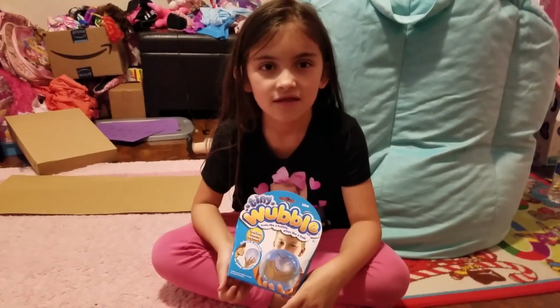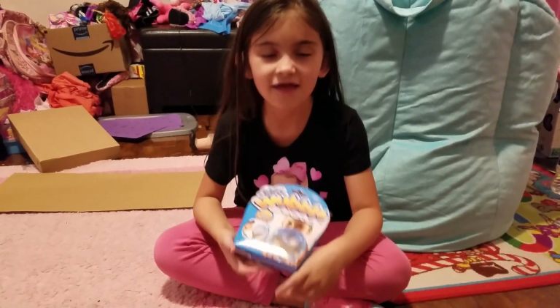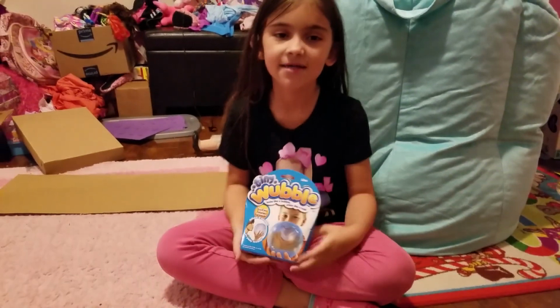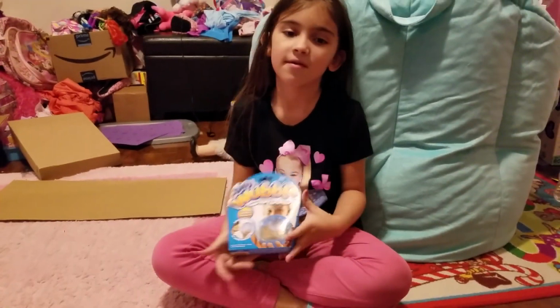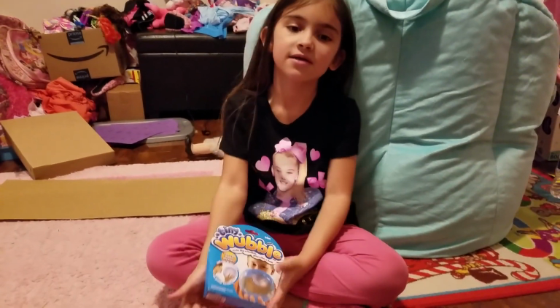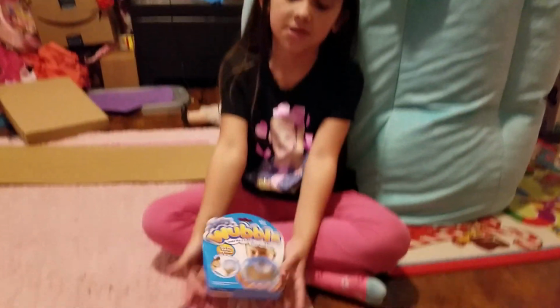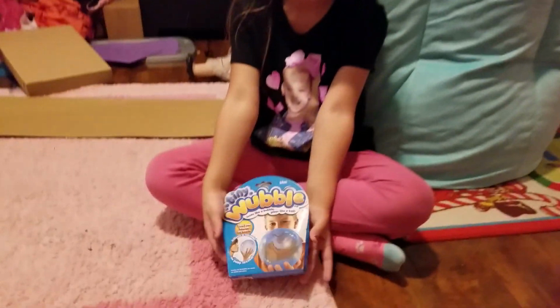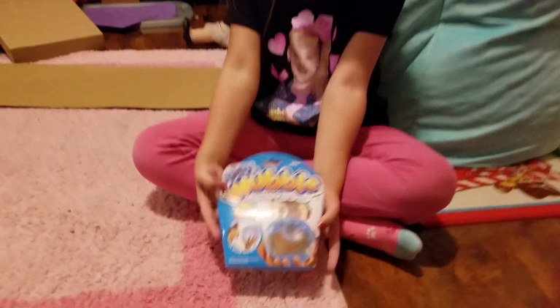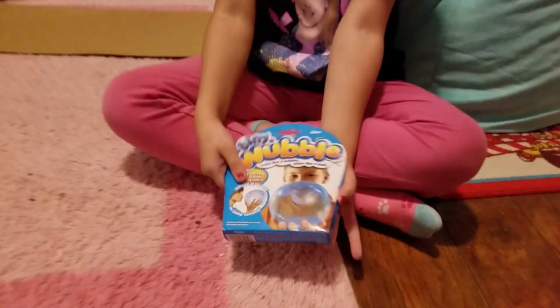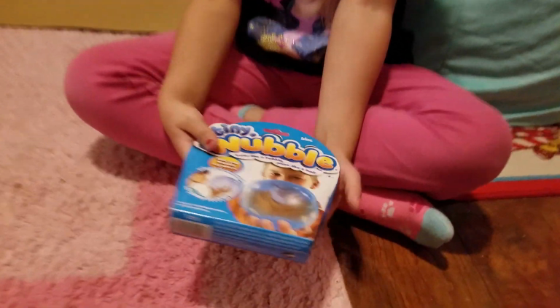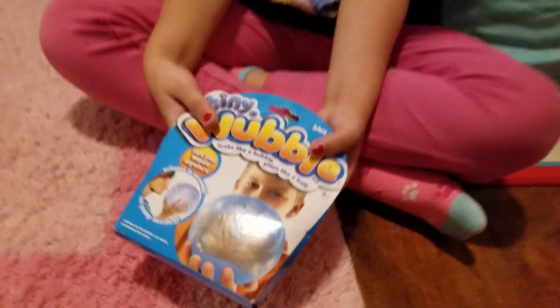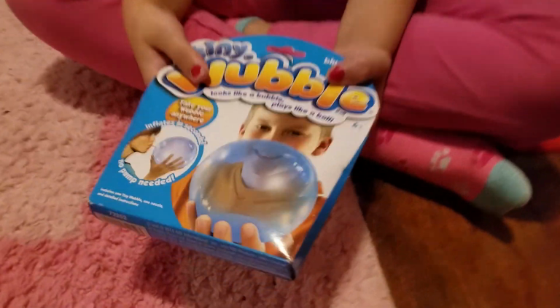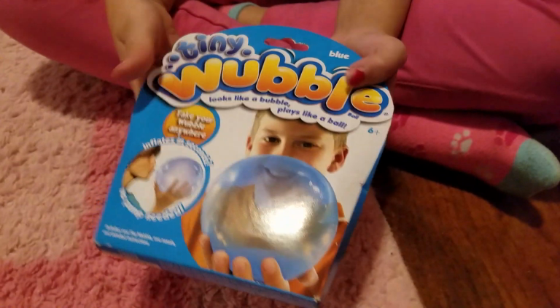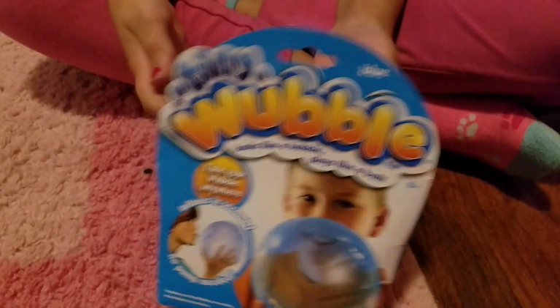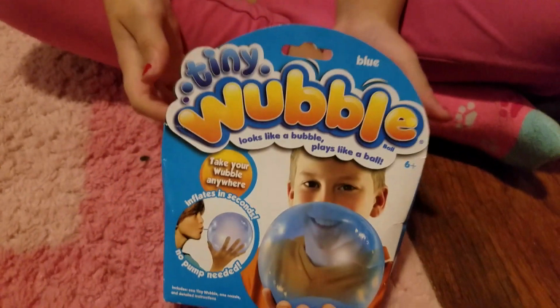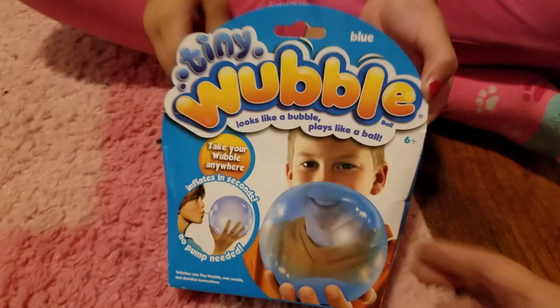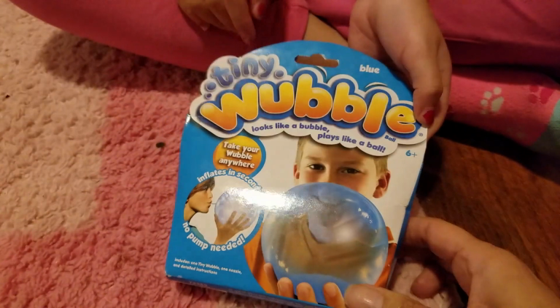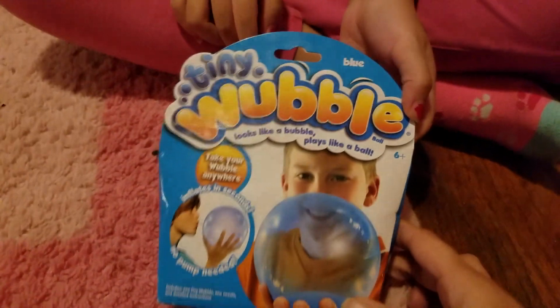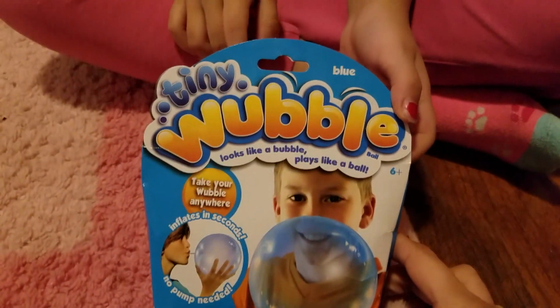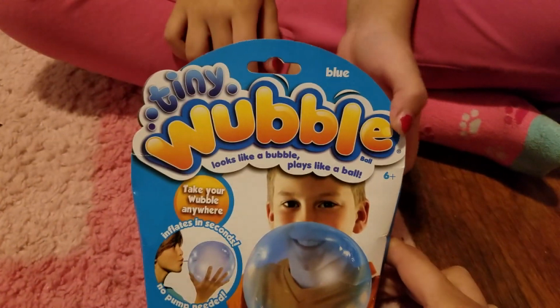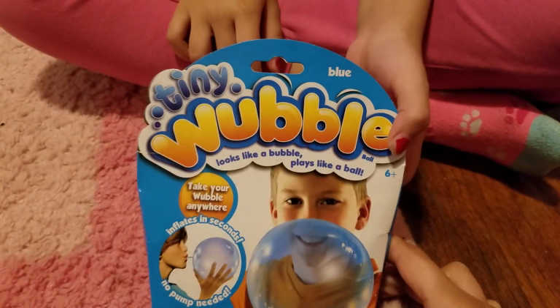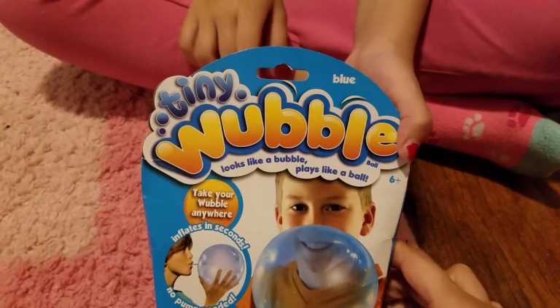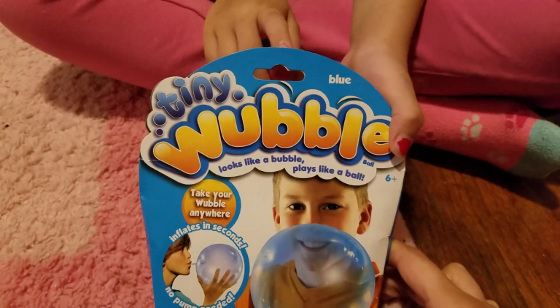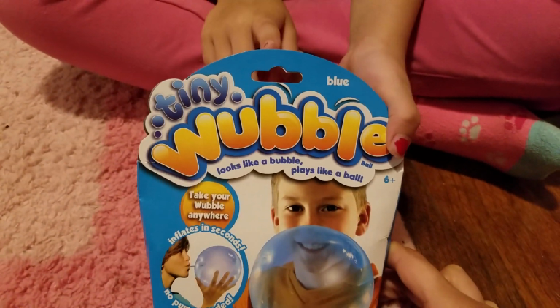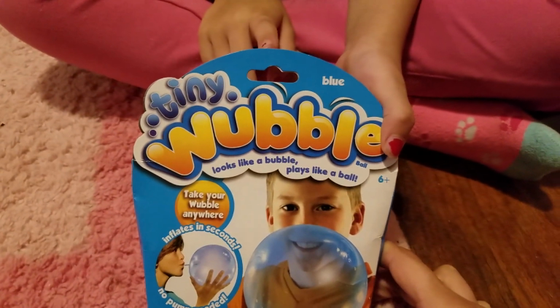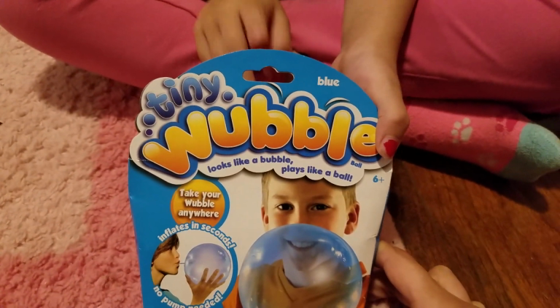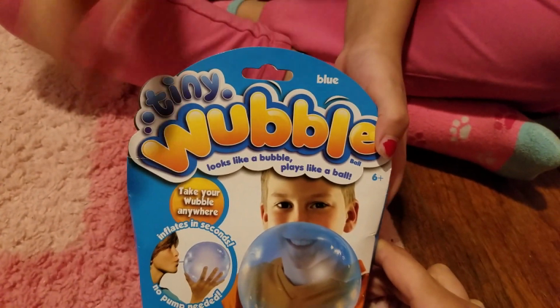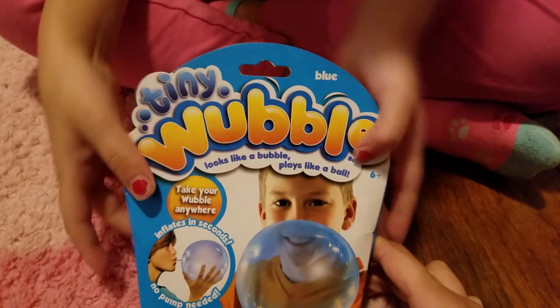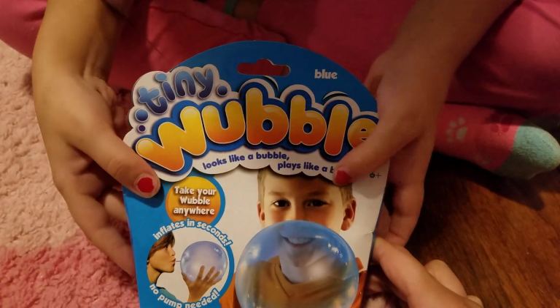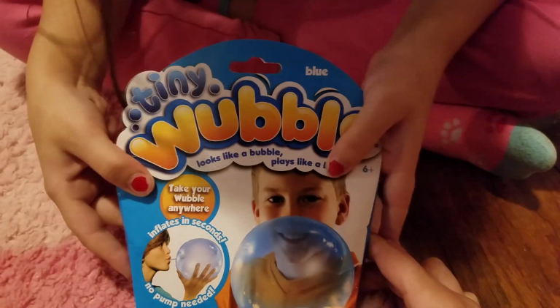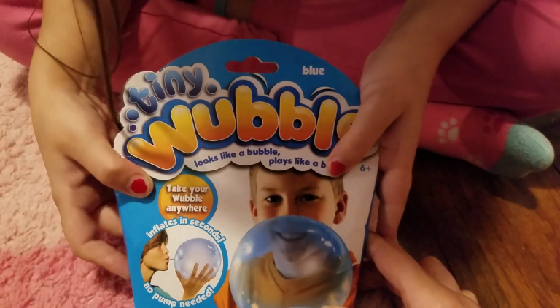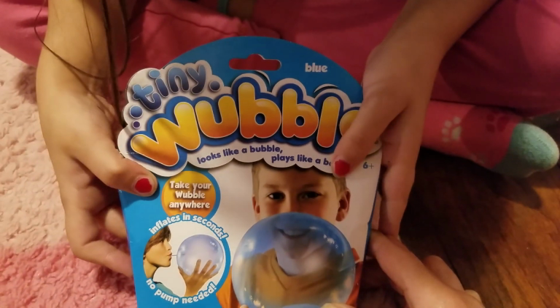Hi guys, welcome back to our channel. Today we are going to be unboxing the Wubble Bubble. It's called Tiny Wubble. Looks like a bubble, plays like a ball.